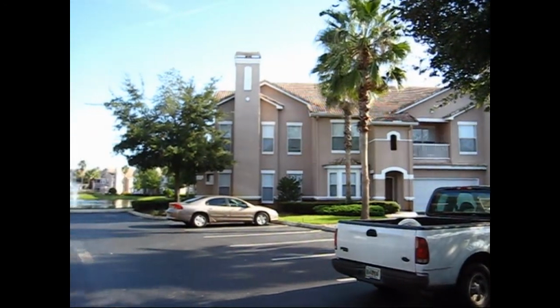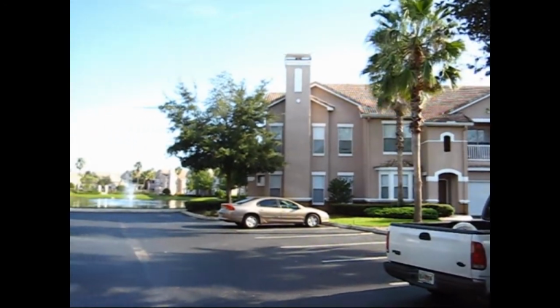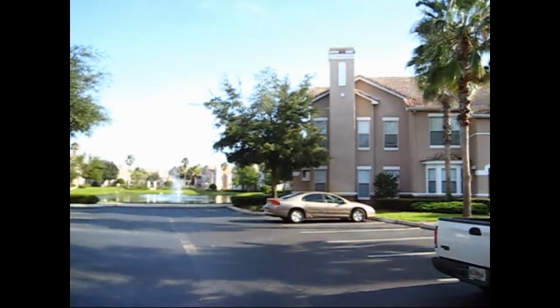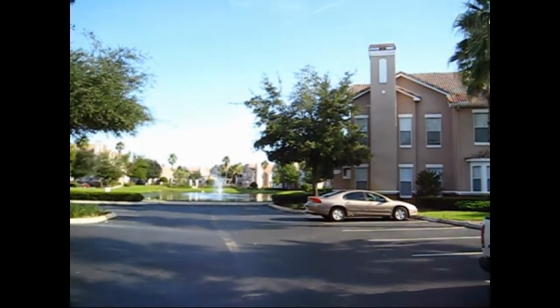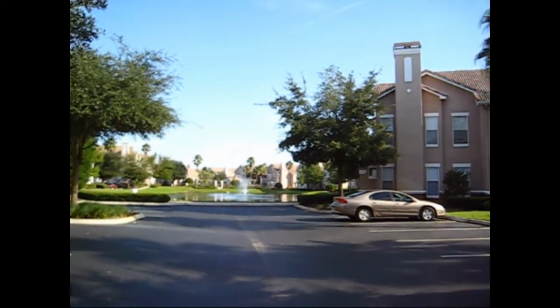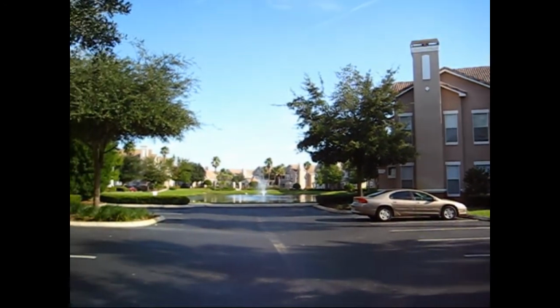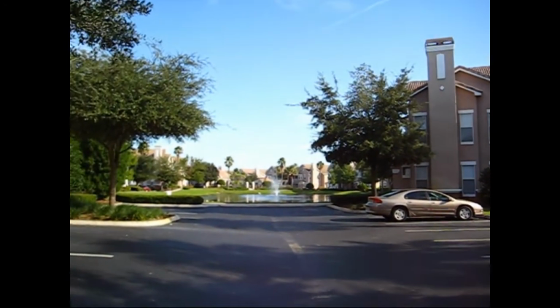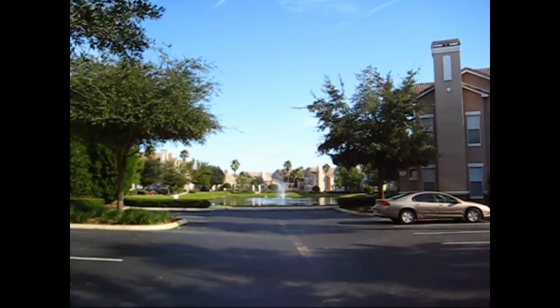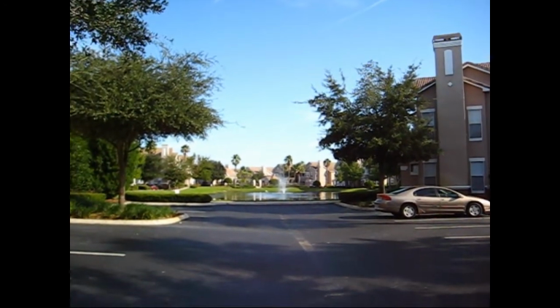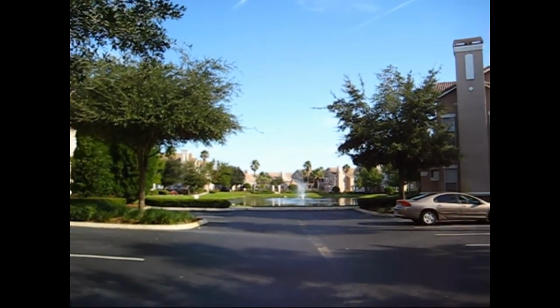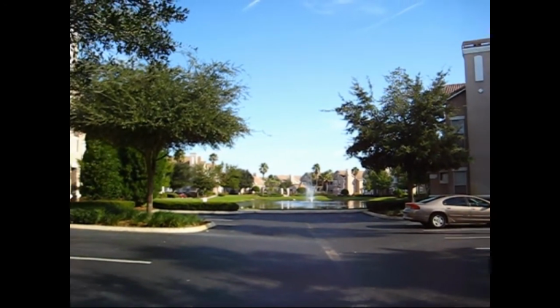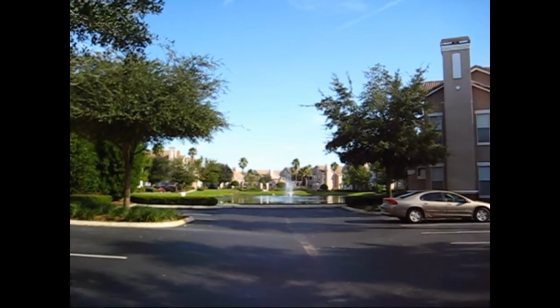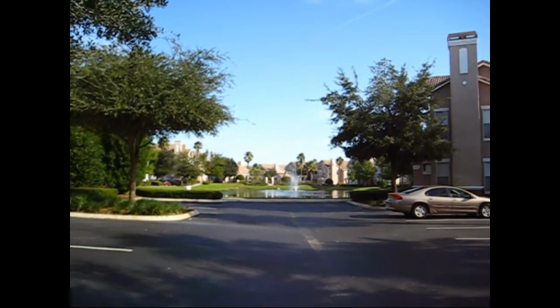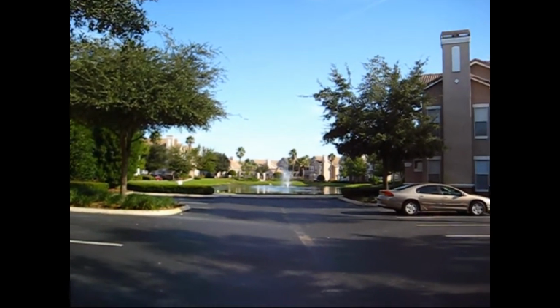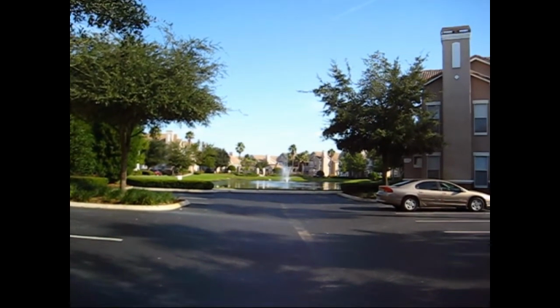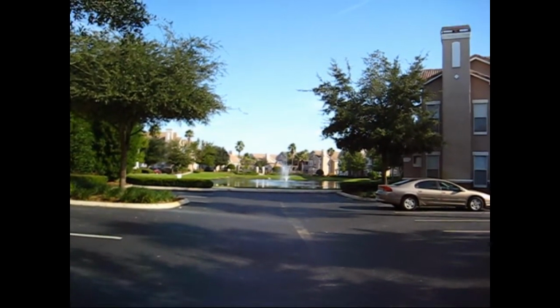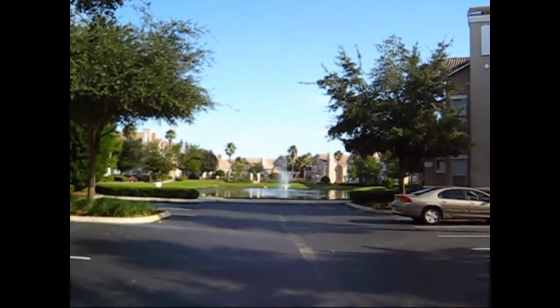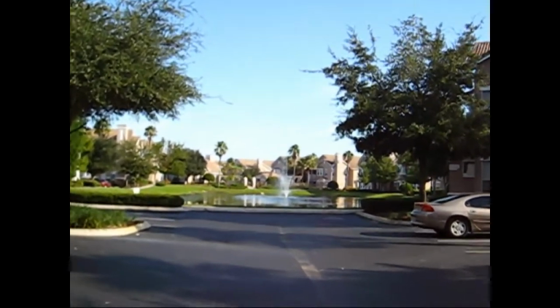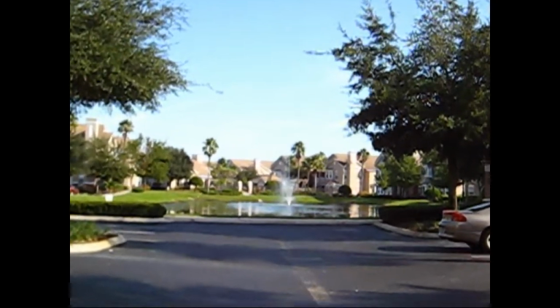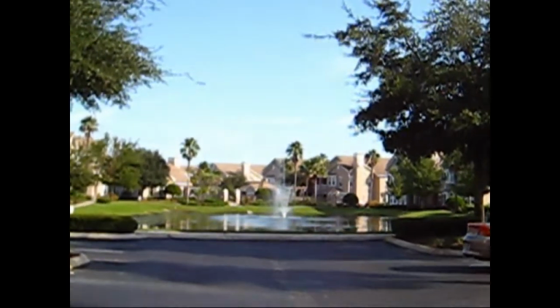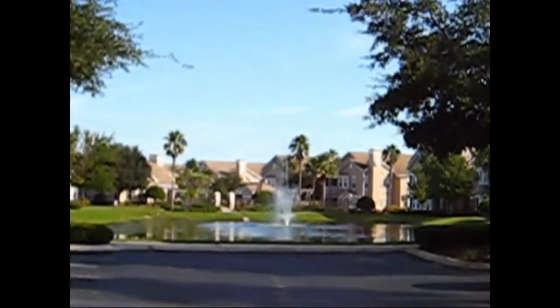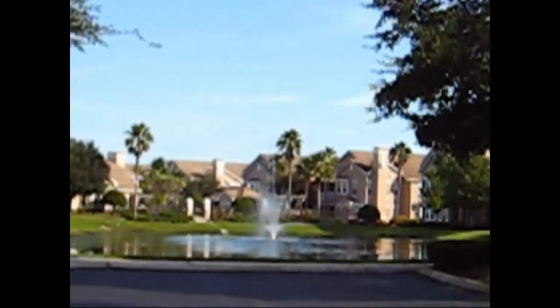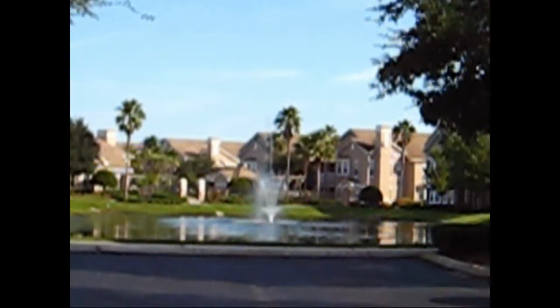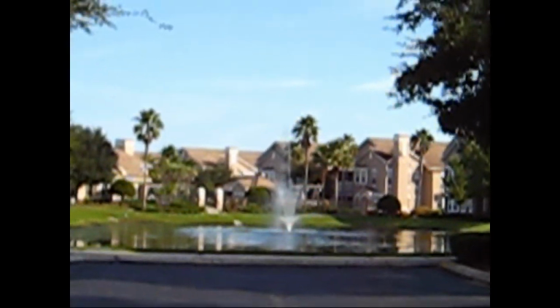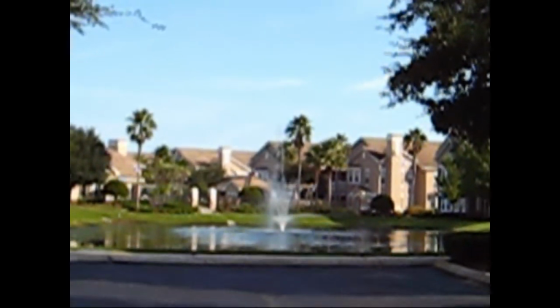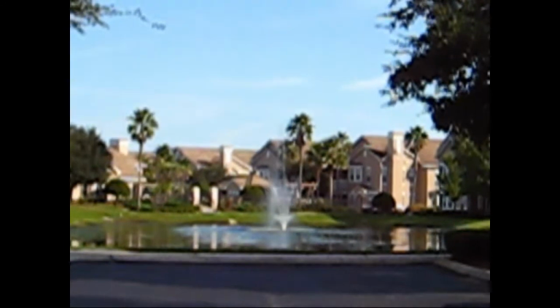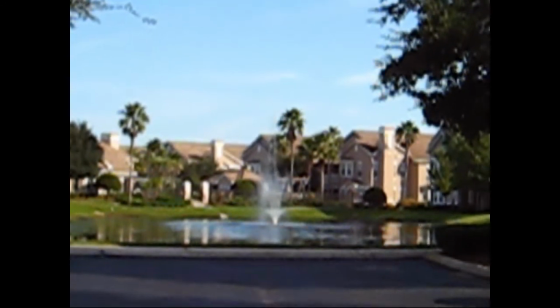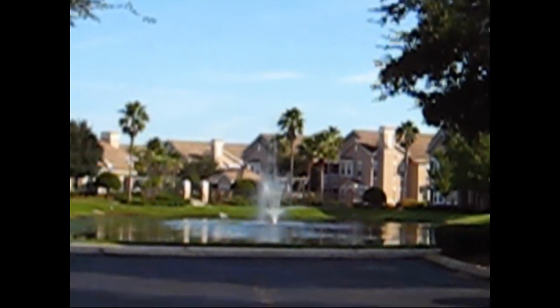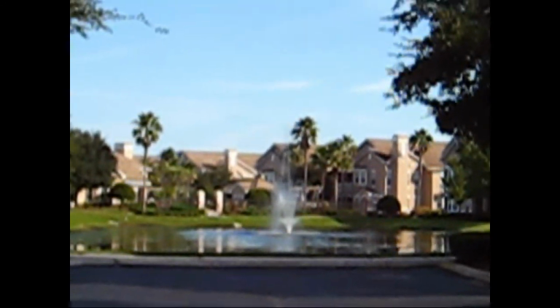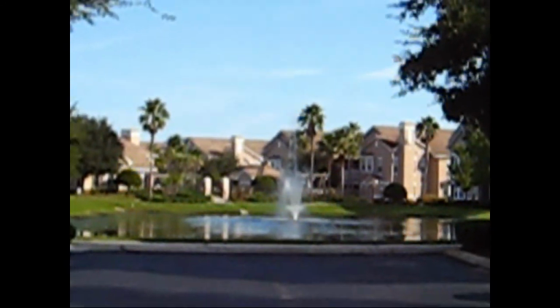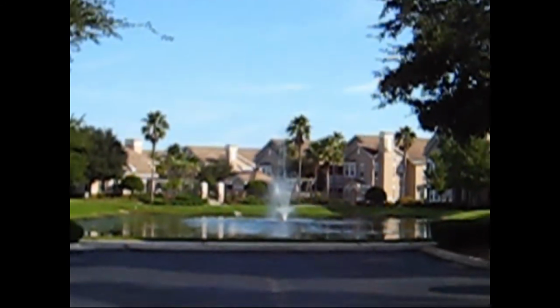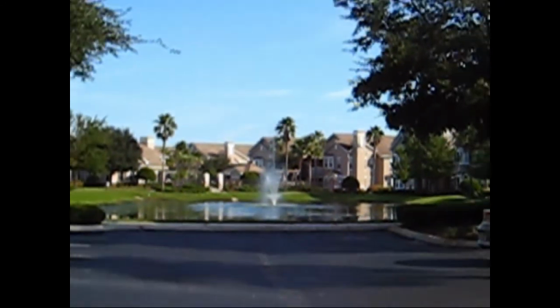The community is the Villas at New Tampa. And just beyond here you can see that there's the pond and the clubhouse off in the distance there.